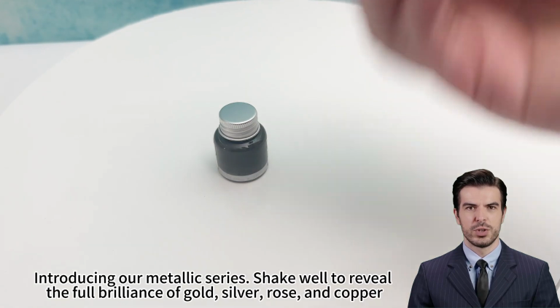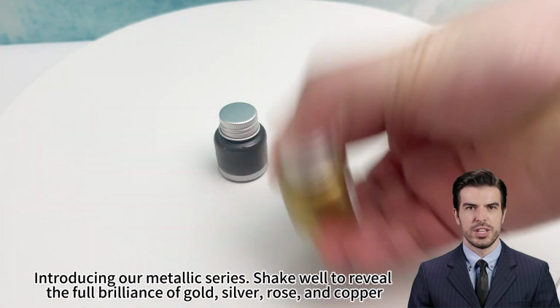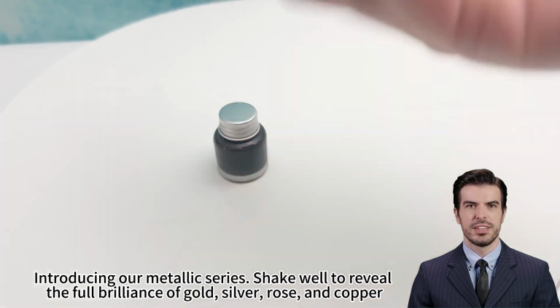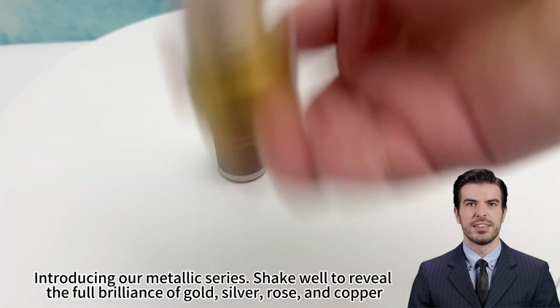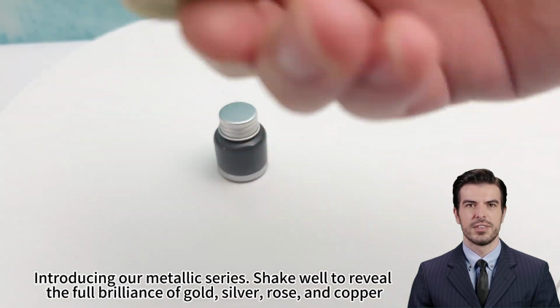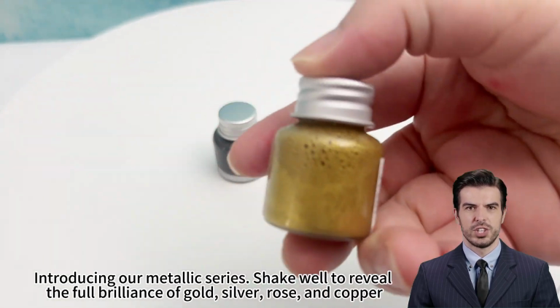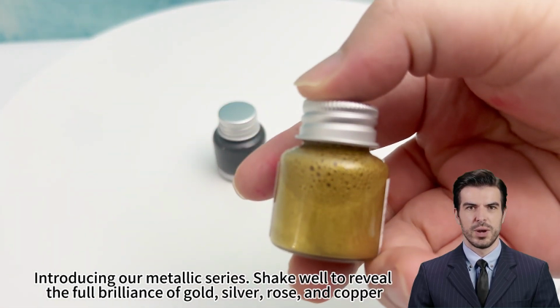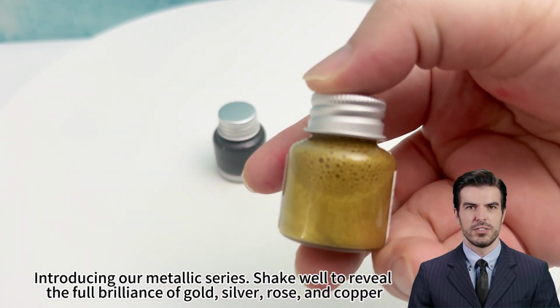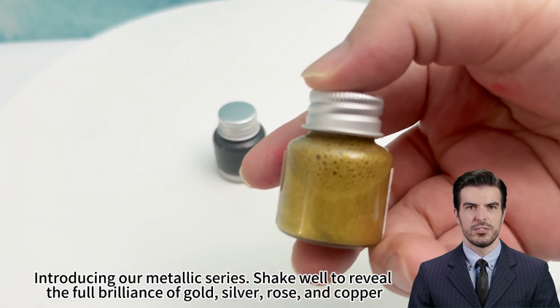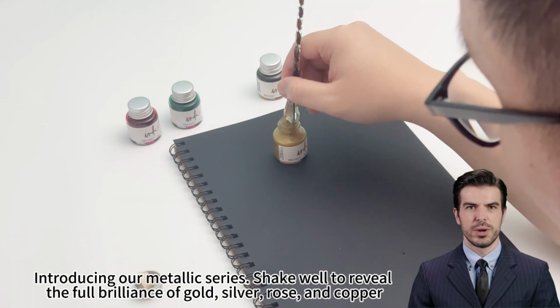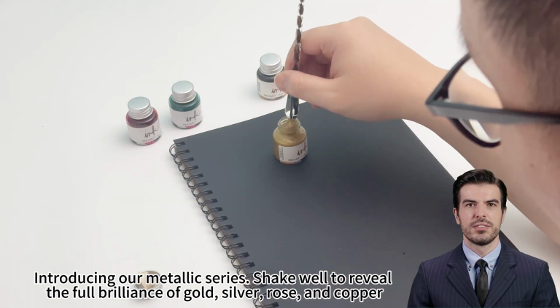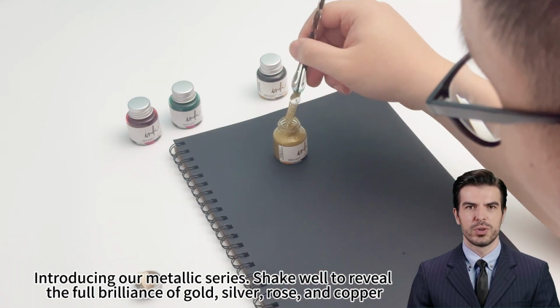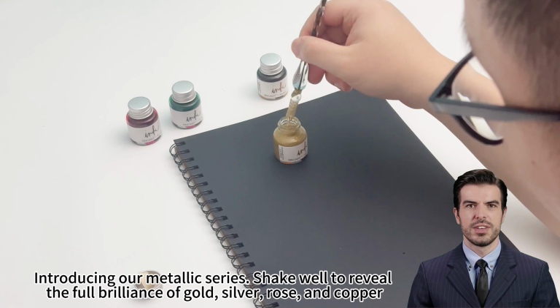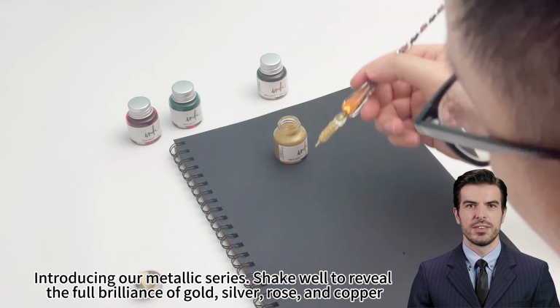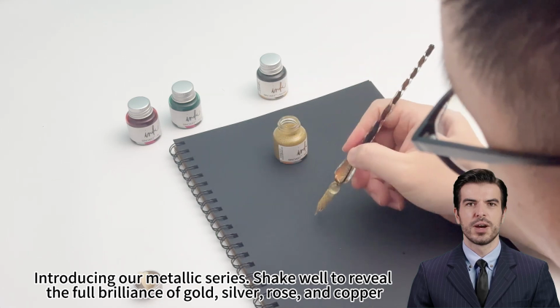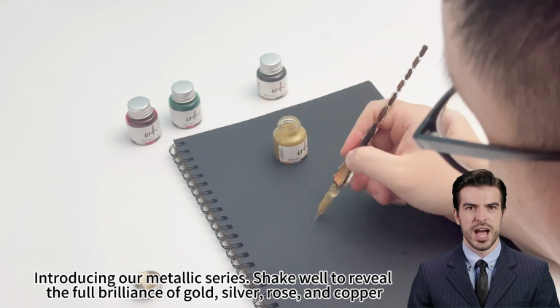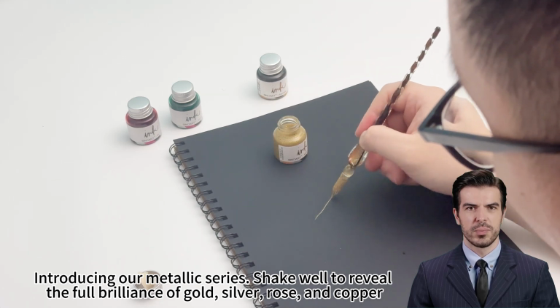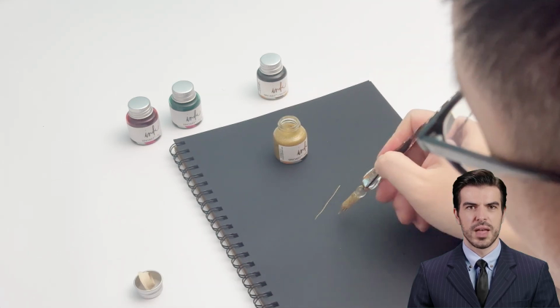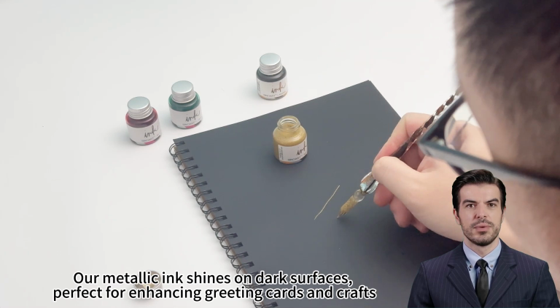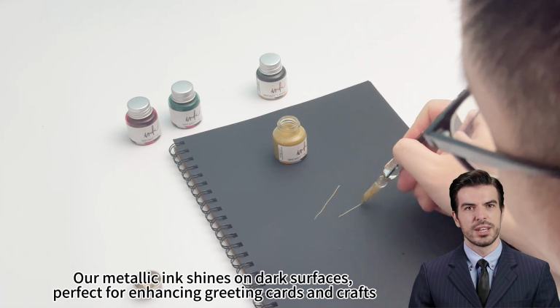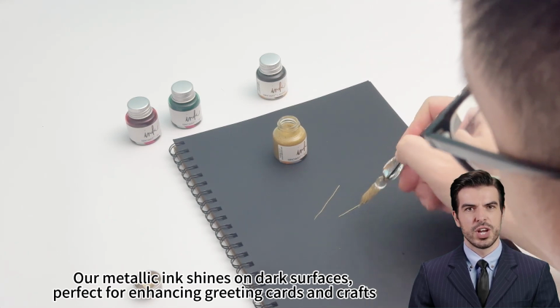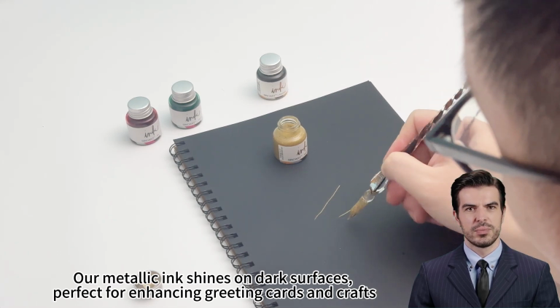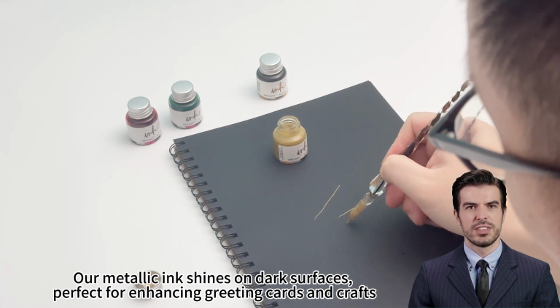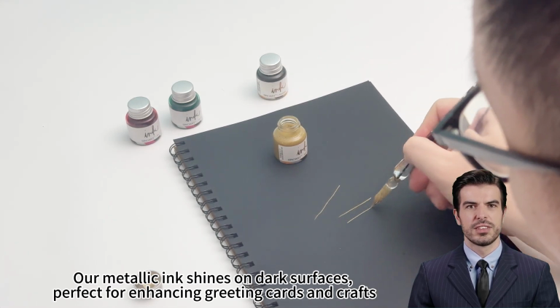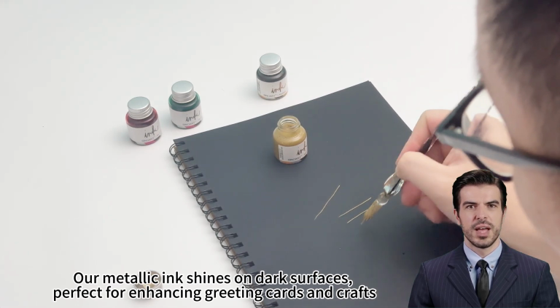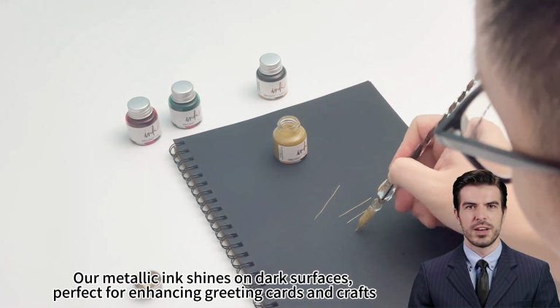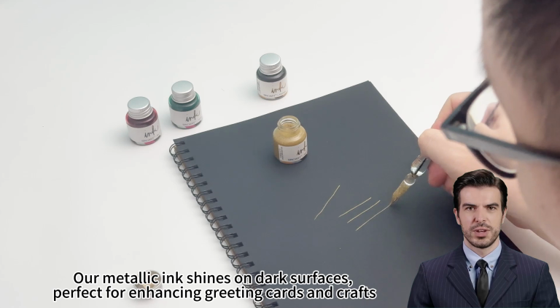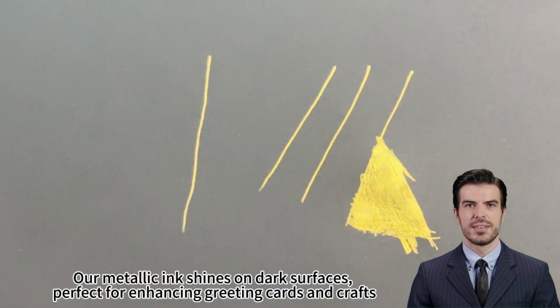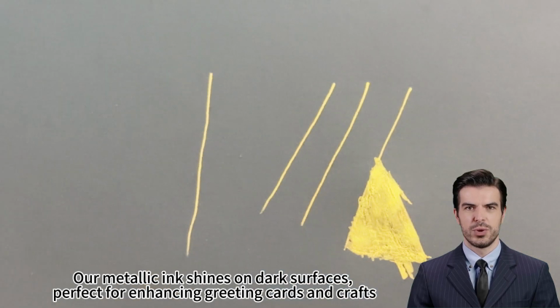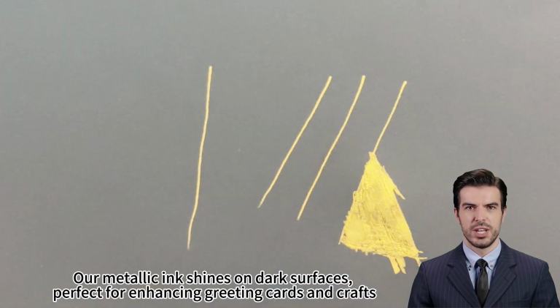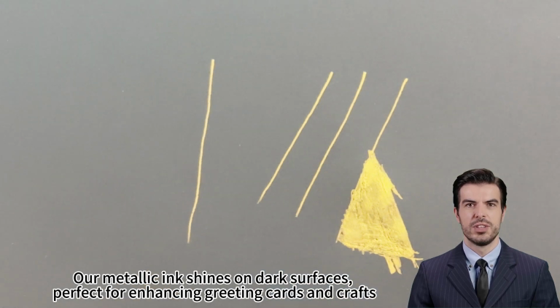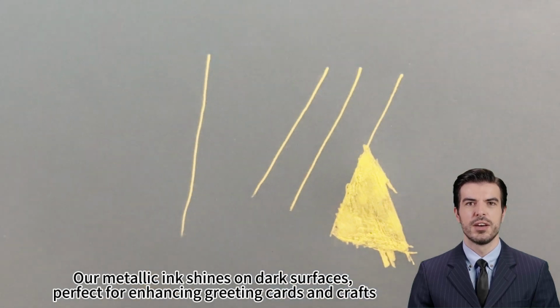Introducing our Metallic Series. Shake well to reveal the full brilliance of gold, silver, rose, and copper. Our metallic ink shines on dark surfaces, perfect for enhancing greeting cards and crafts.